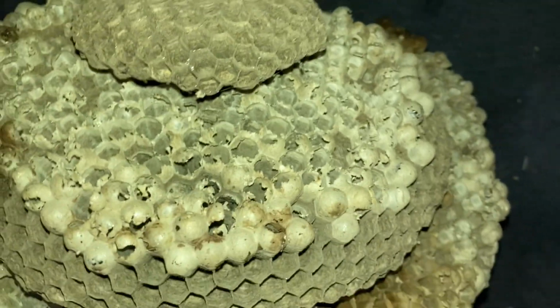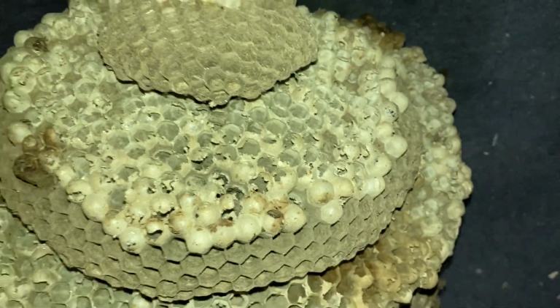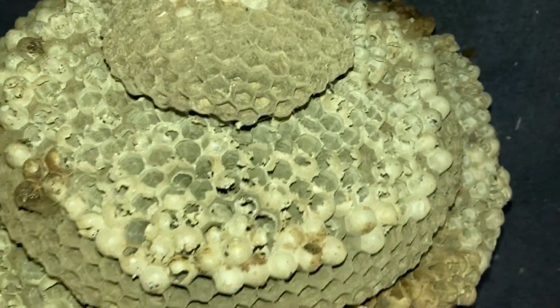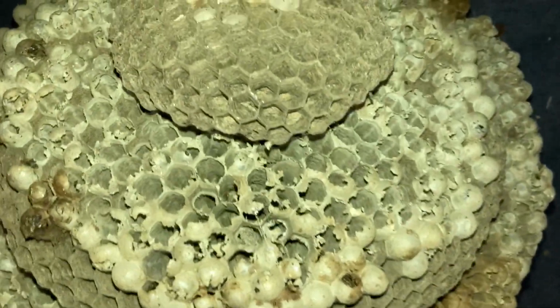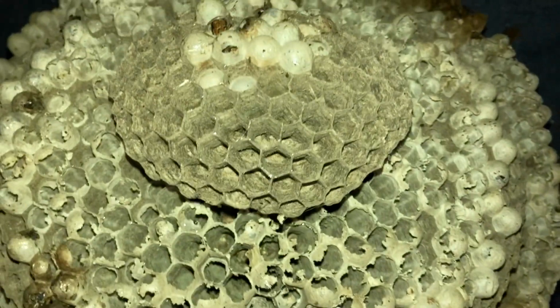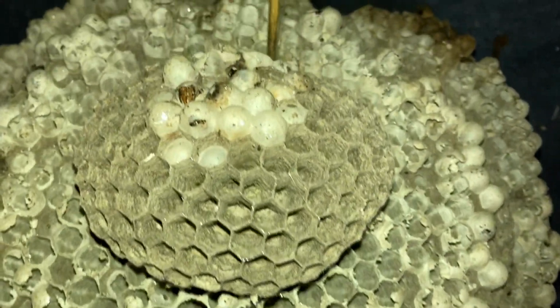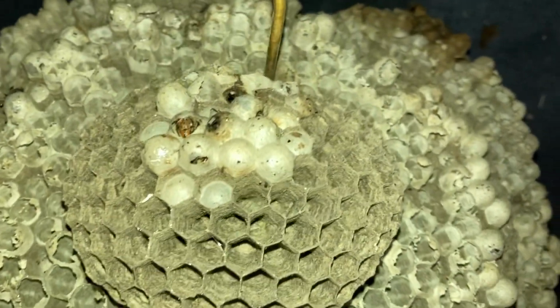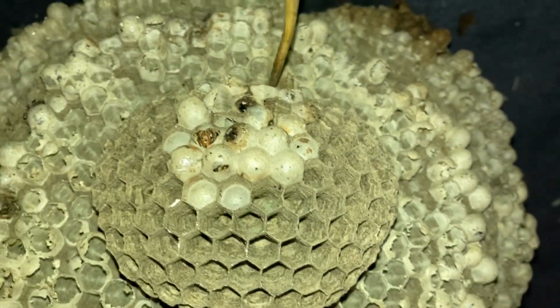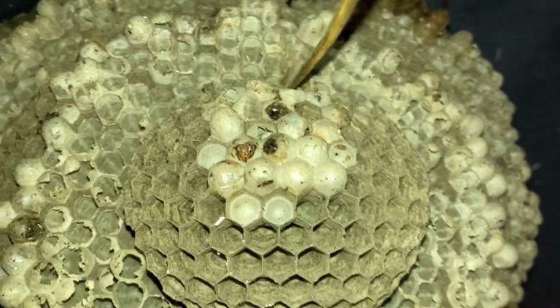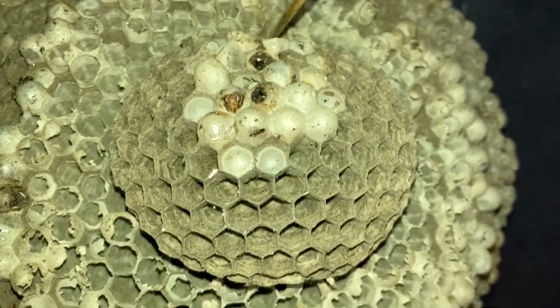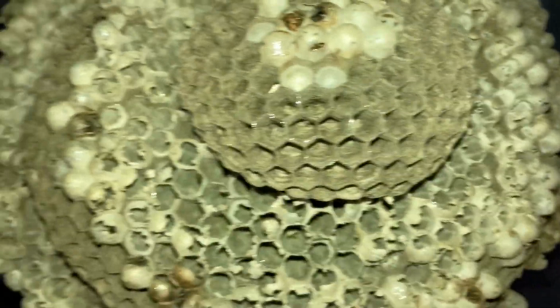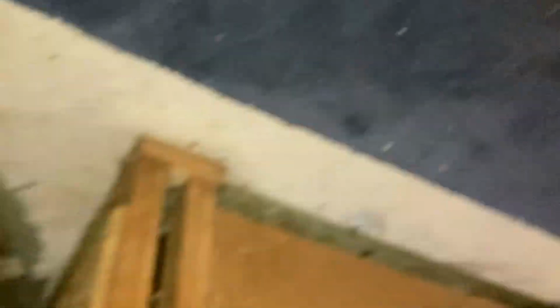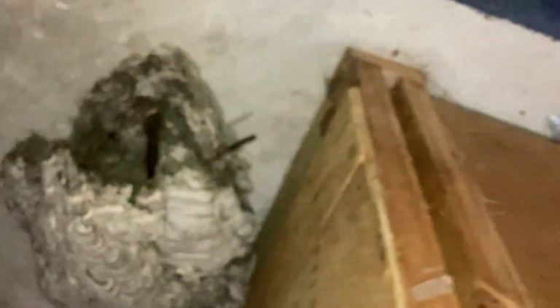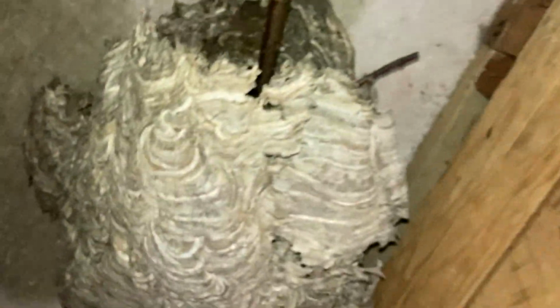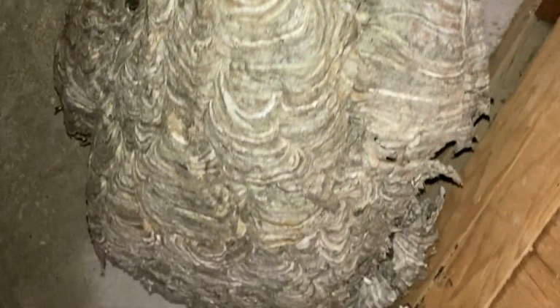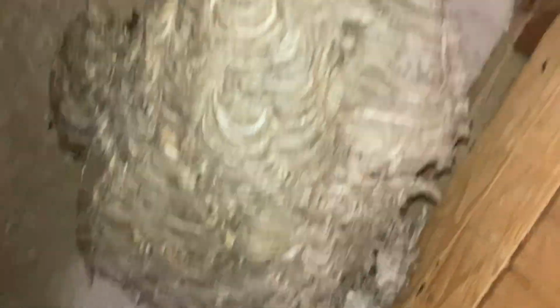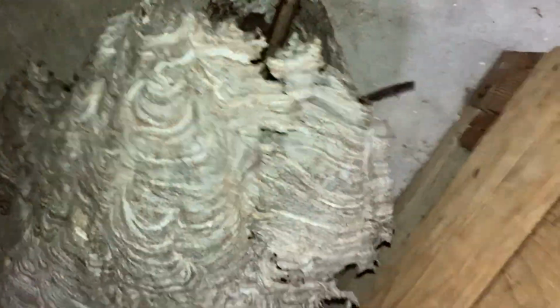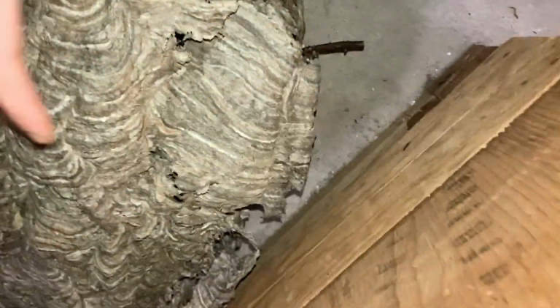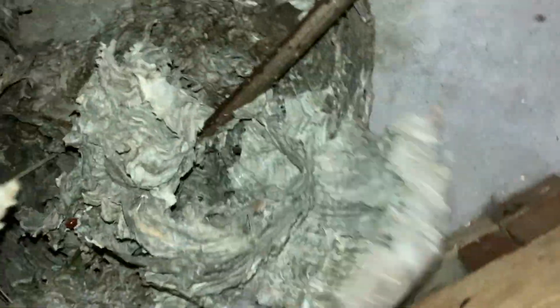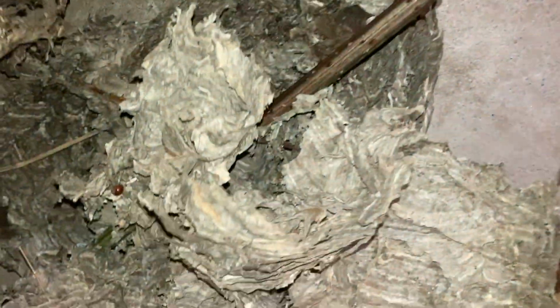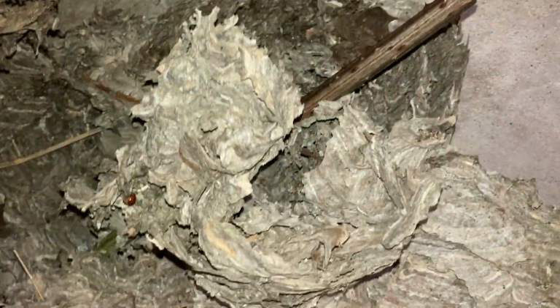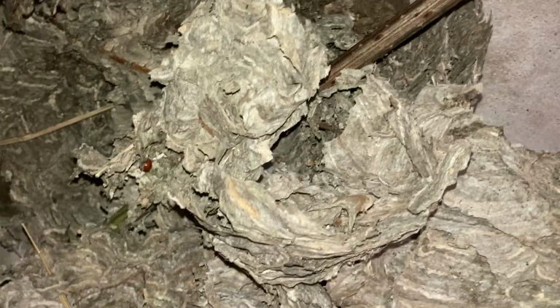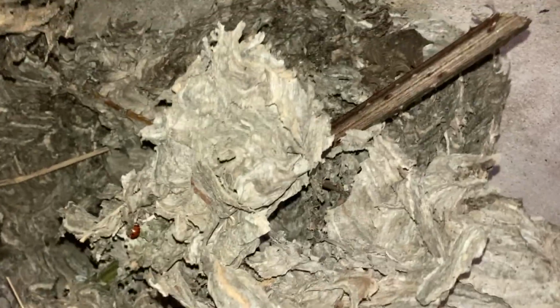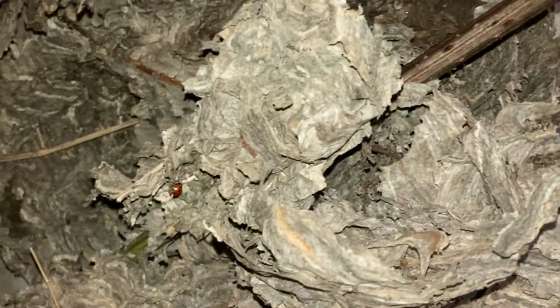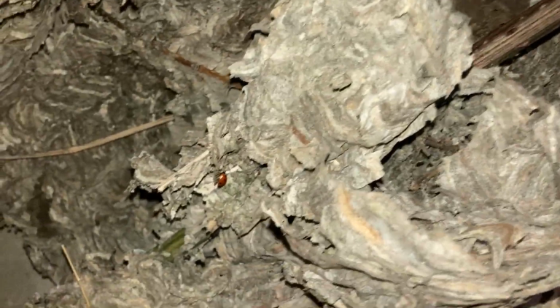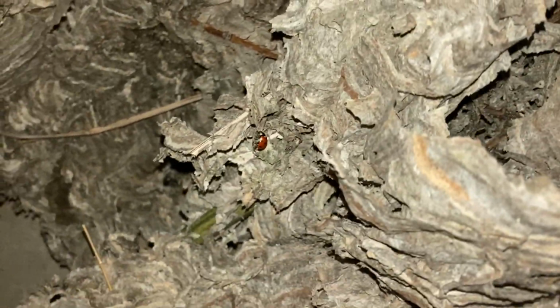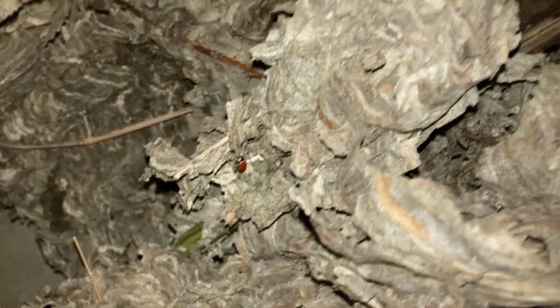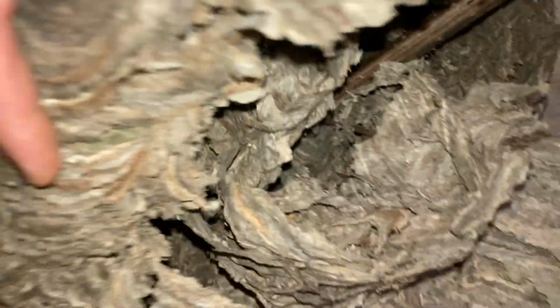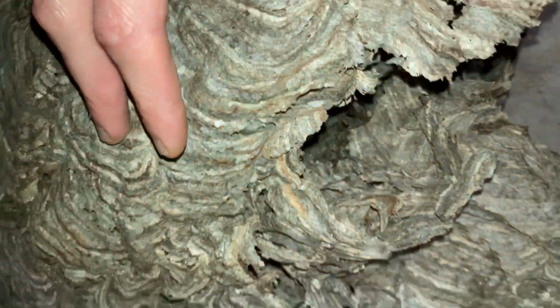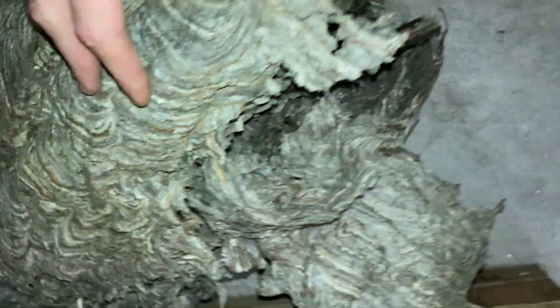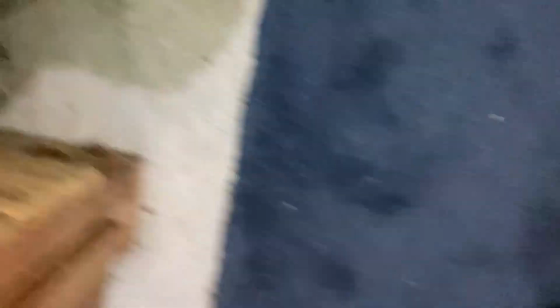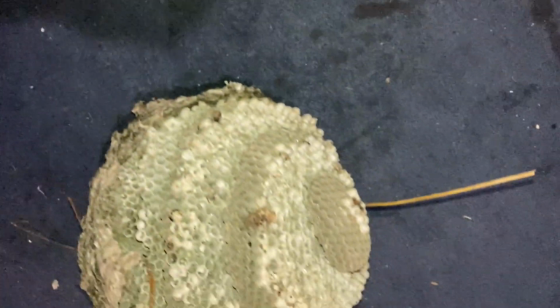All right, so this one's for all you fans of the nest collecting videos. This one I got yesterday, so it's kind of in bad shape and there's a lot of little critters in it. So I decided to open it up.